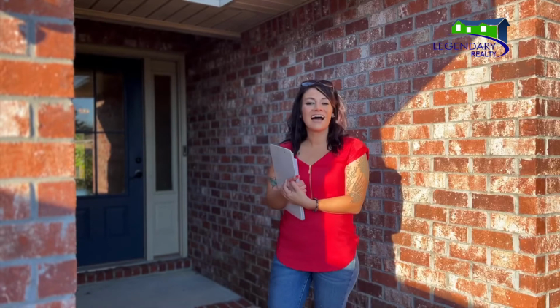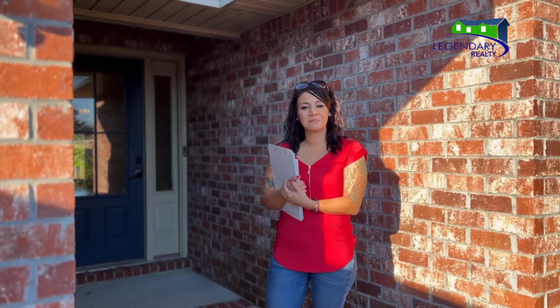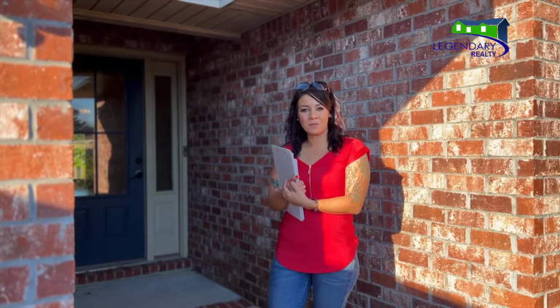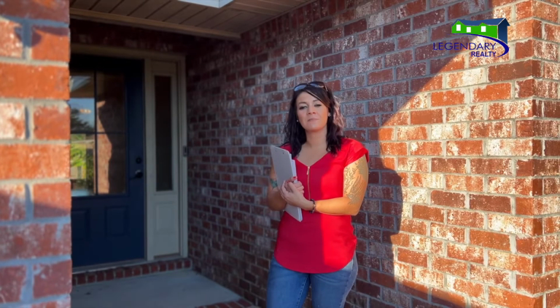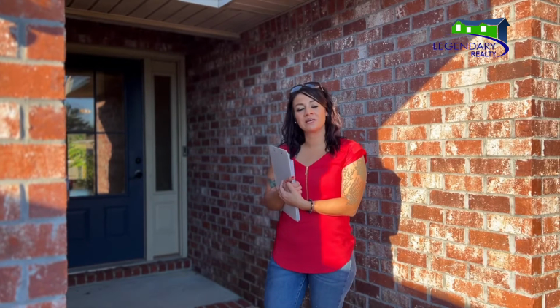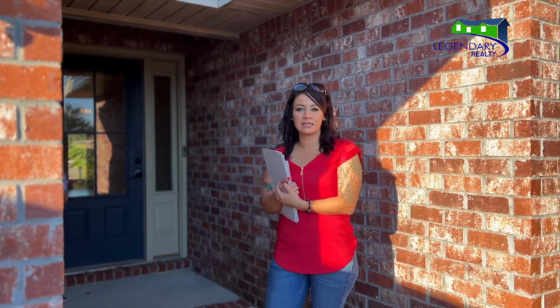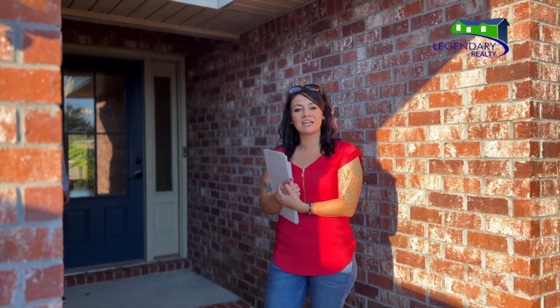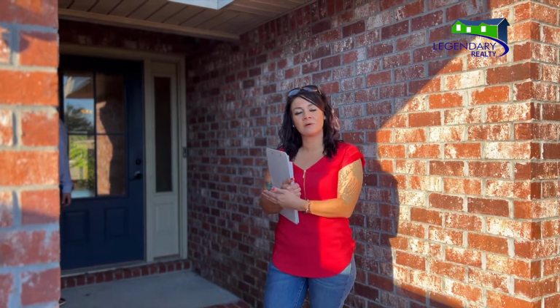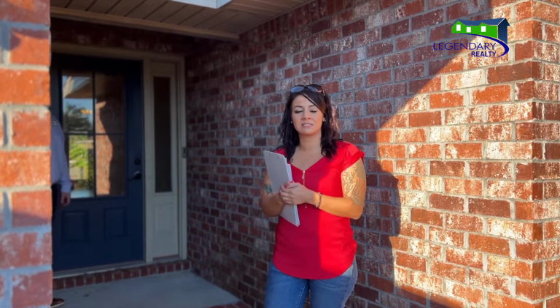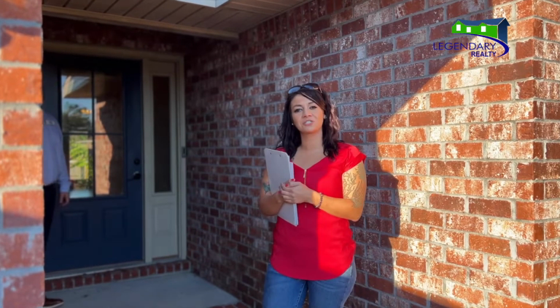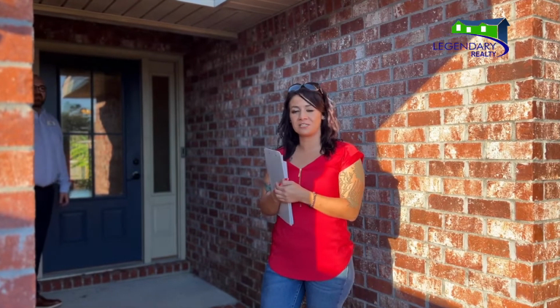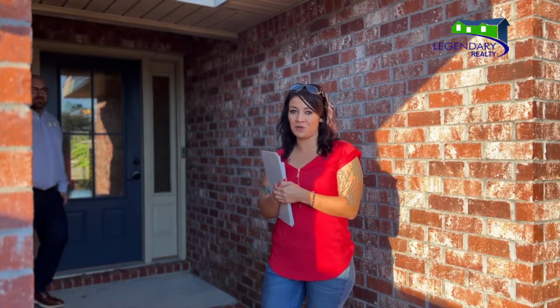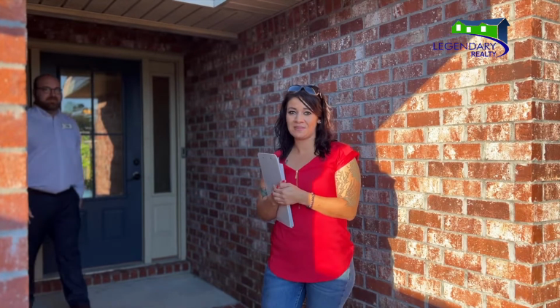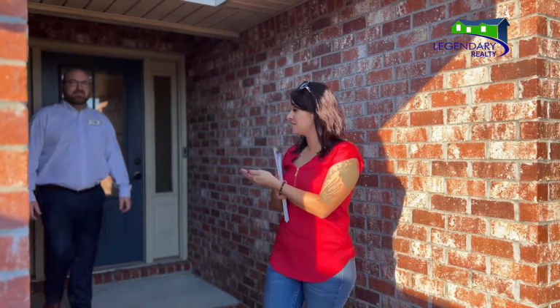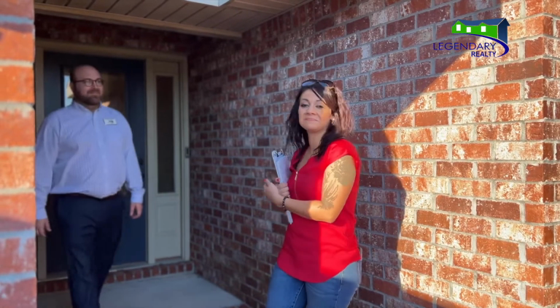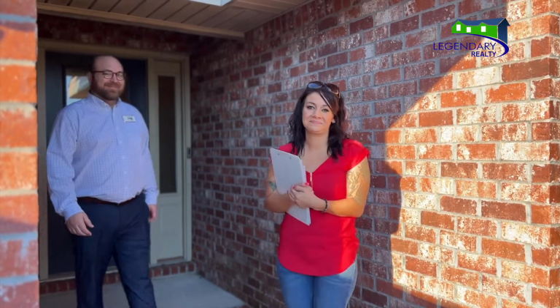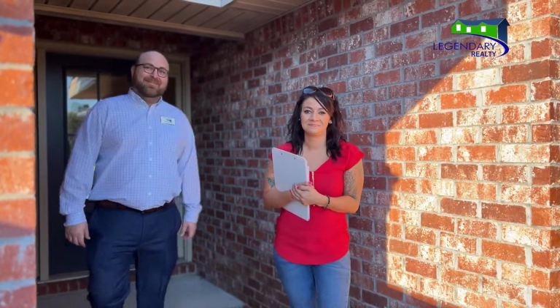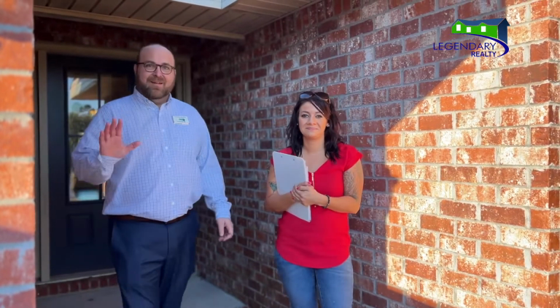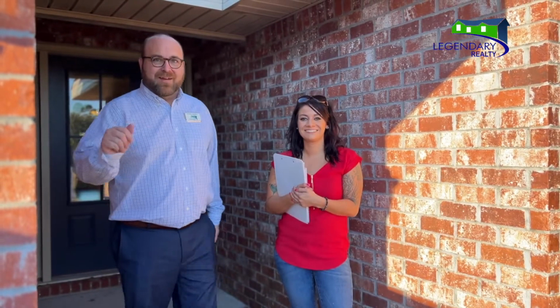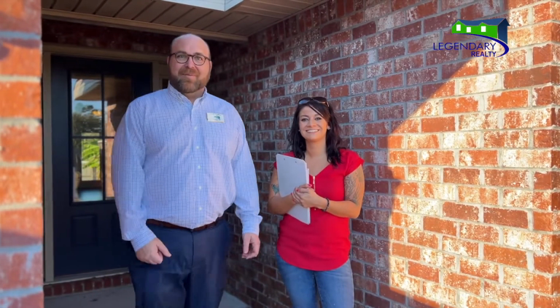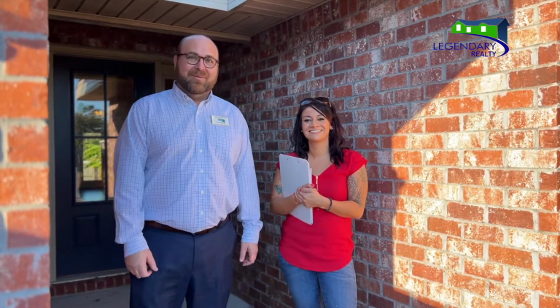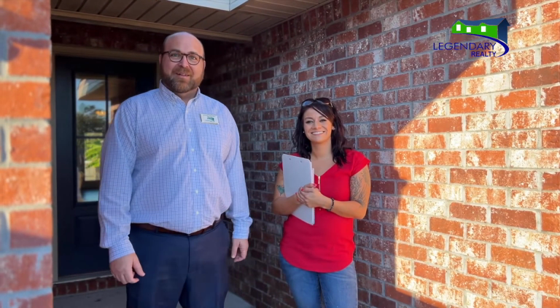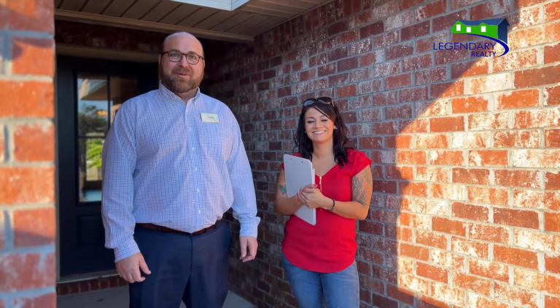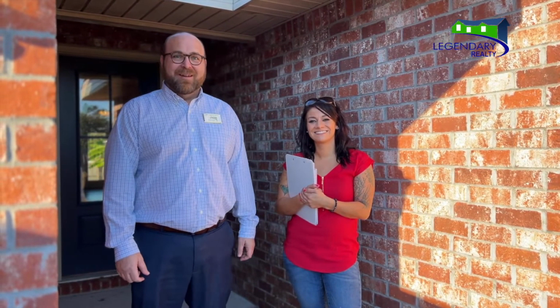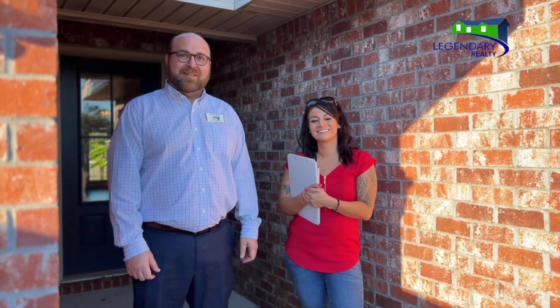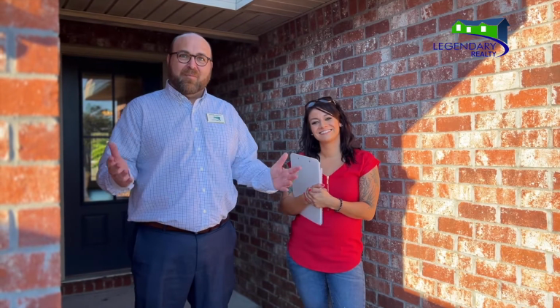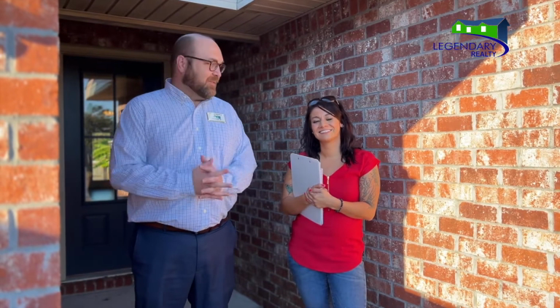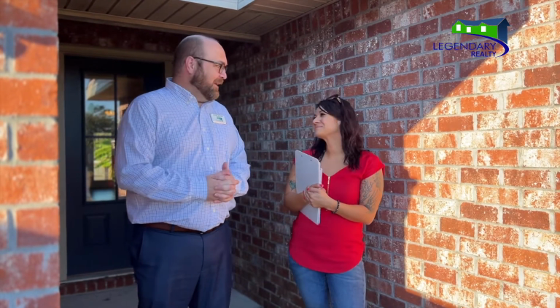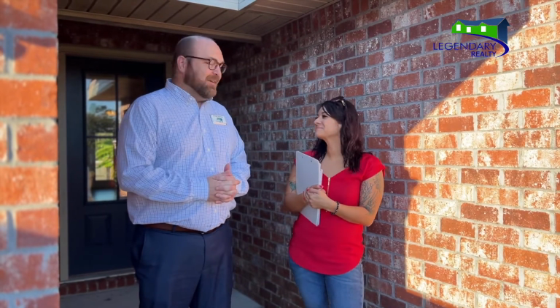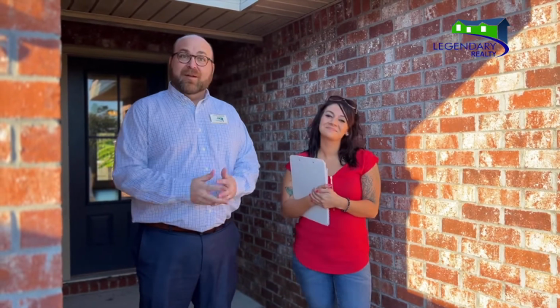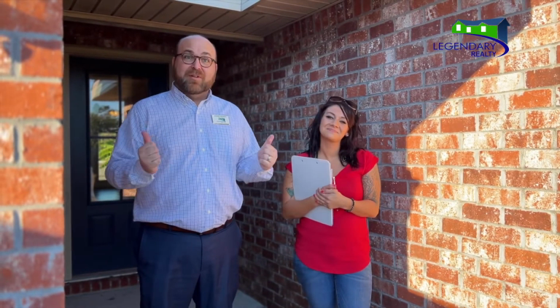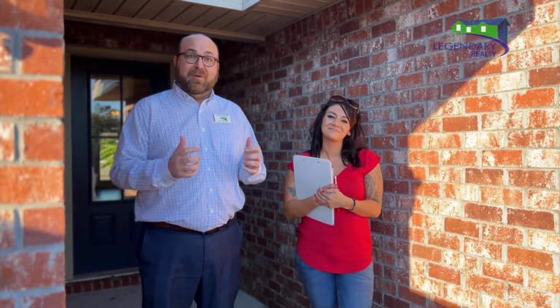Hi, my name is April Barton. I'm the Homeland Team Manager, and I have one of my teammates here to show you this beautiful home. Stephen? Hey, Stephen Venable, Legendary Realty. Nice to meet everyone. Thanks for coming today. I'd love to show you this beautiful home.